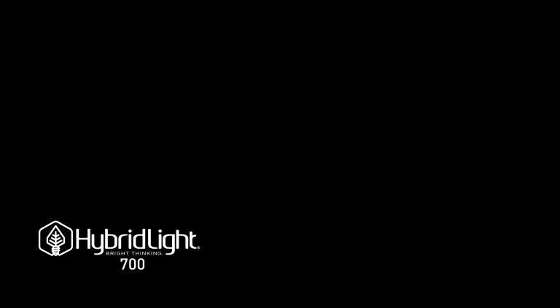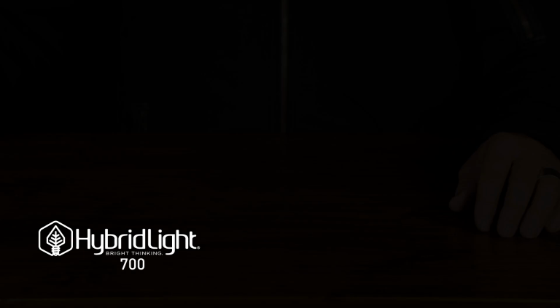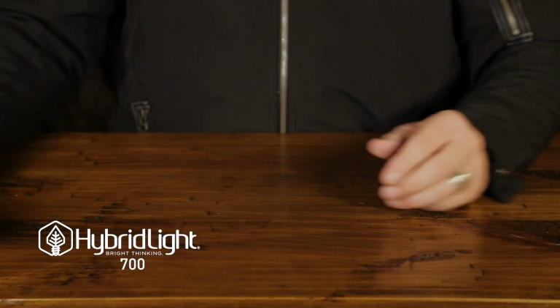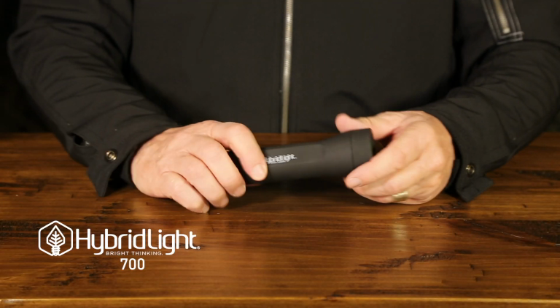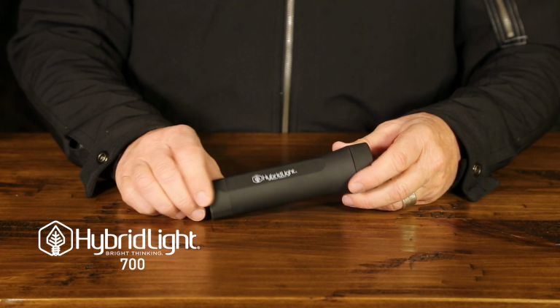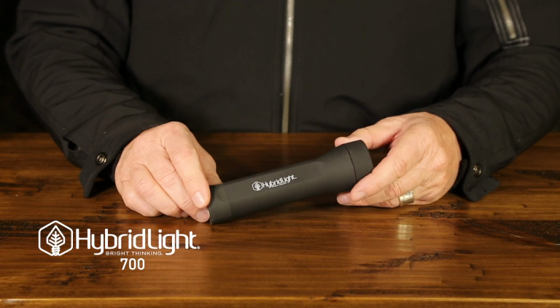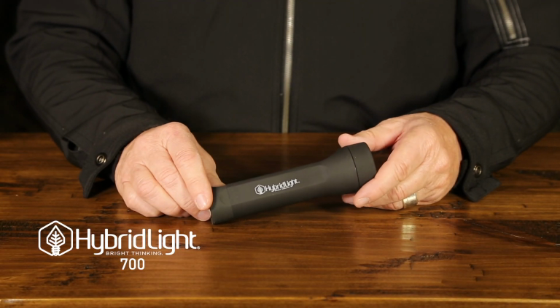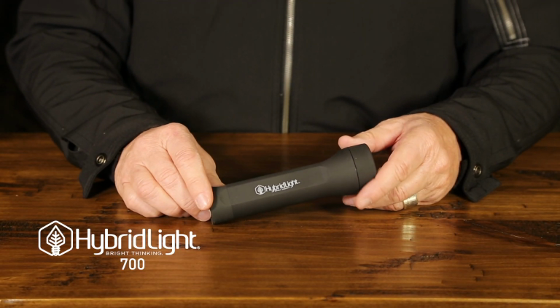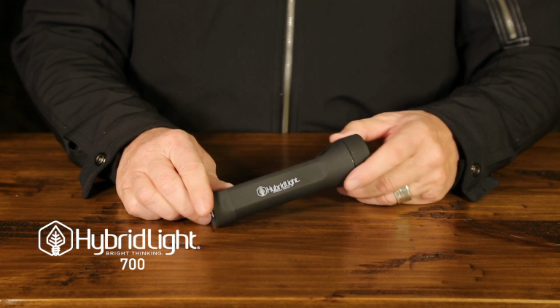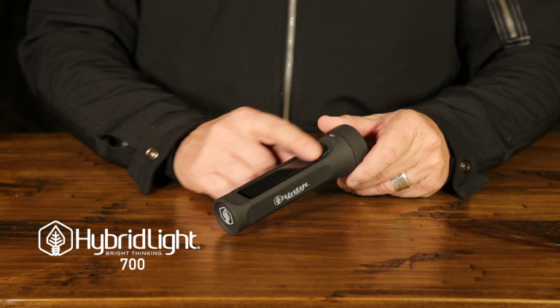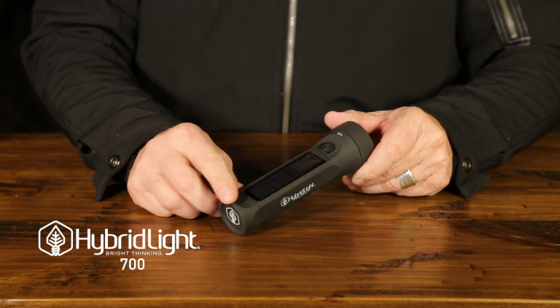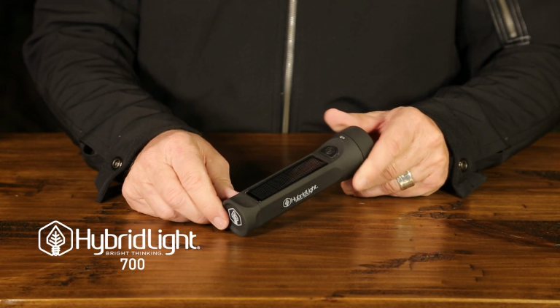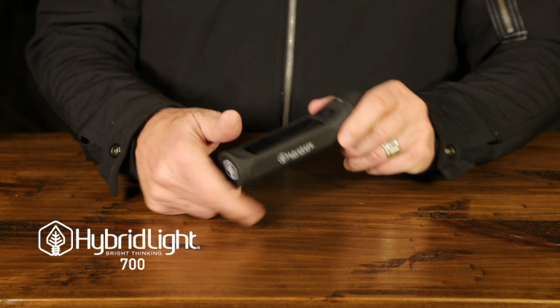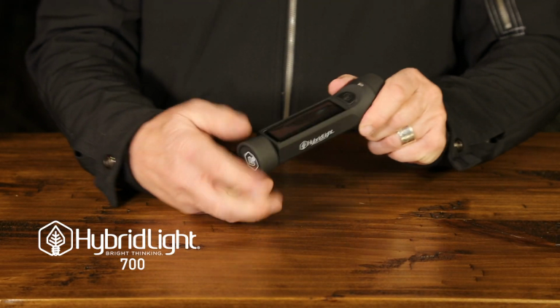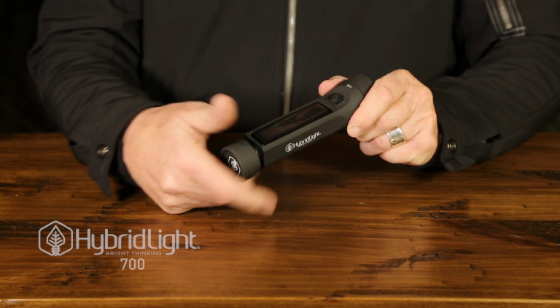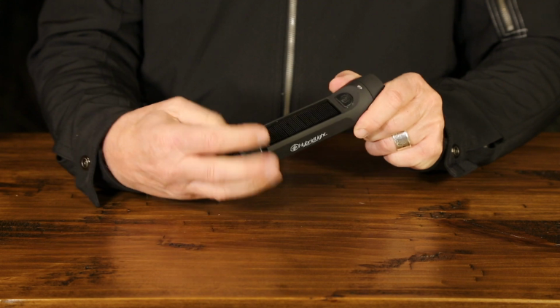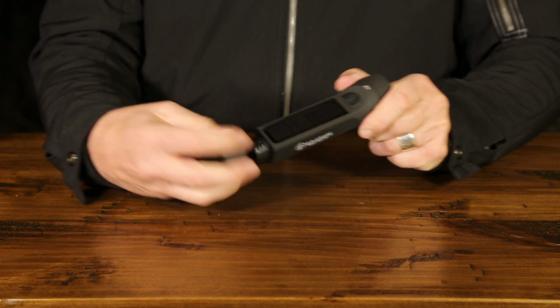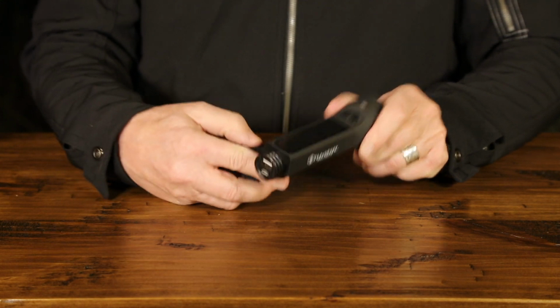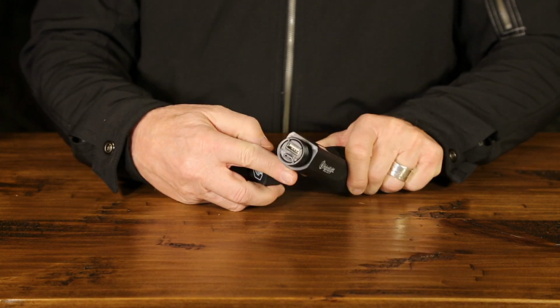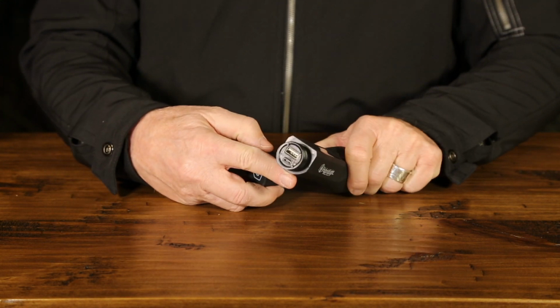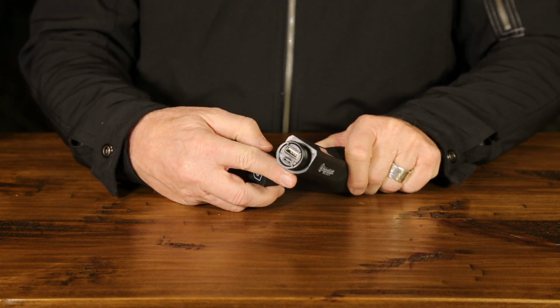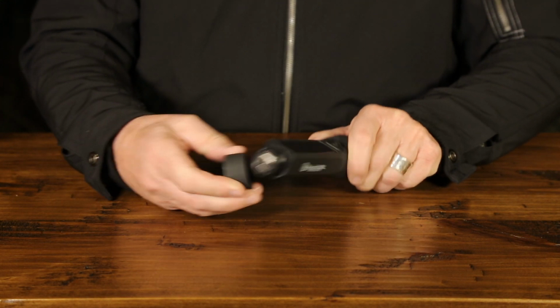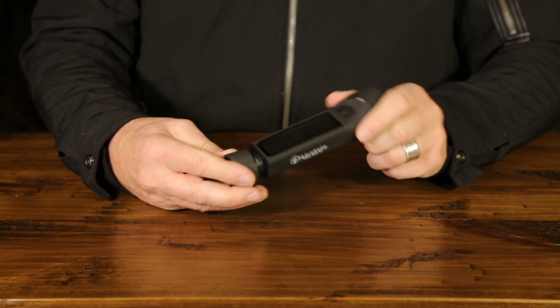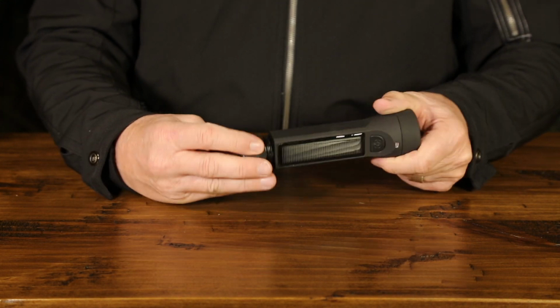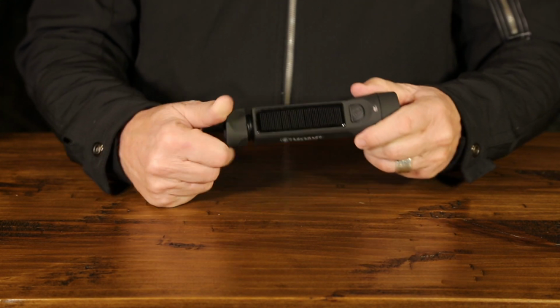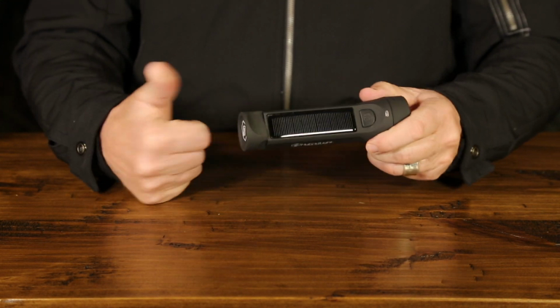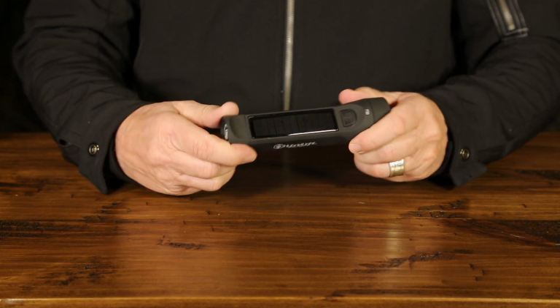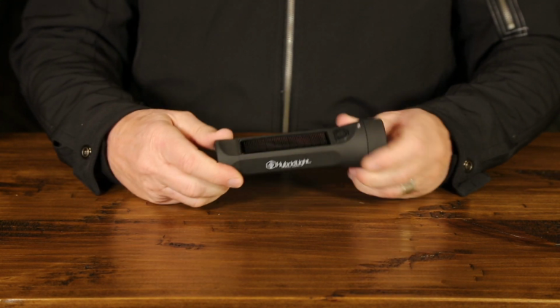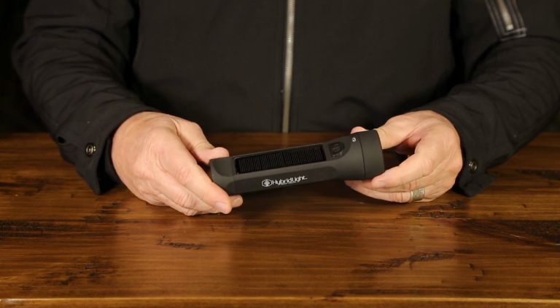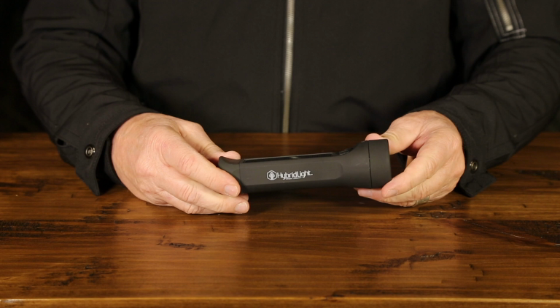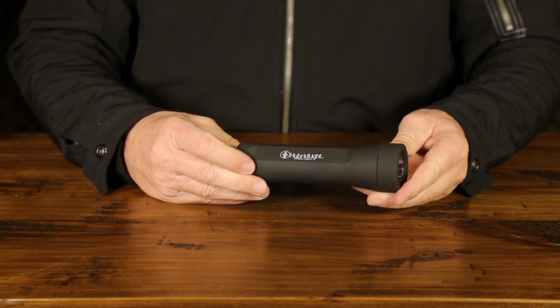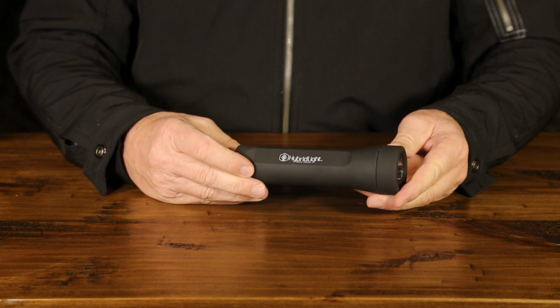The Hybrid-Lite Journey 700 Lumen Solar-Powered Flashlight. It charges your cell phone. It's waterproof and it floats.